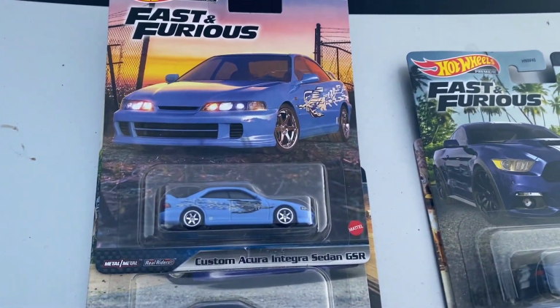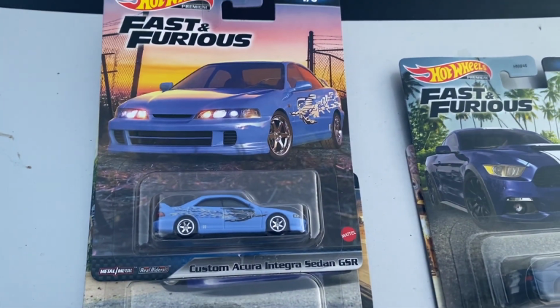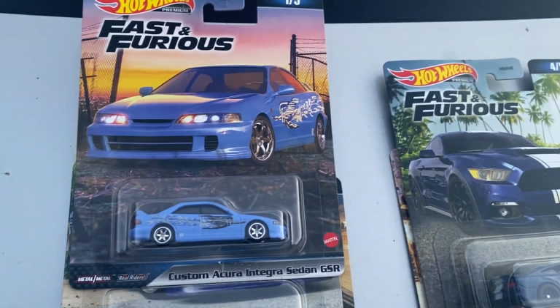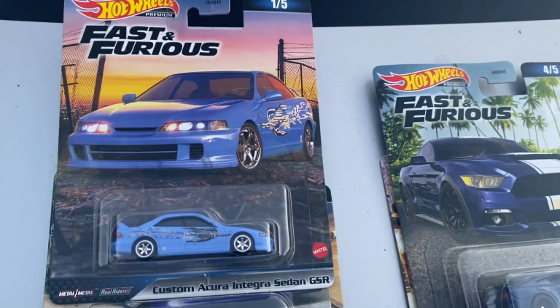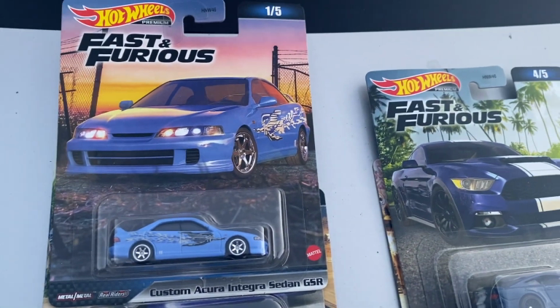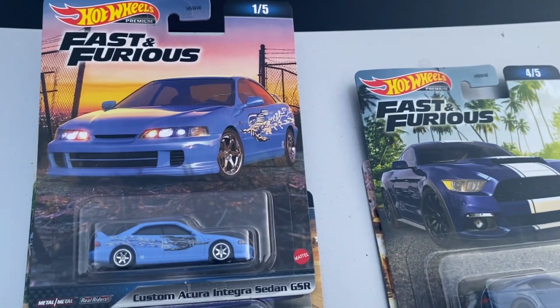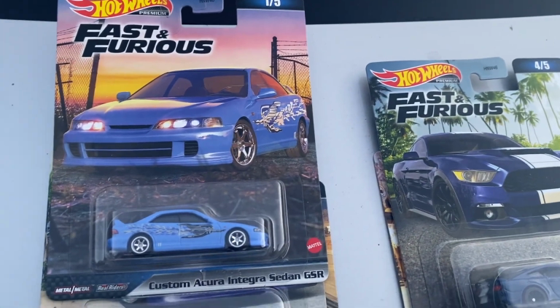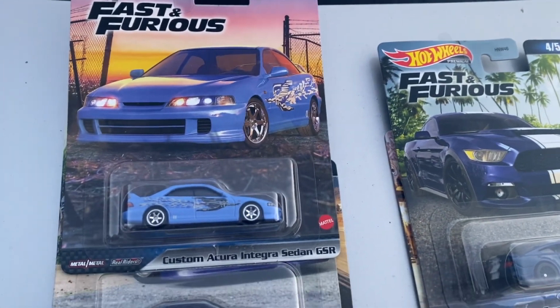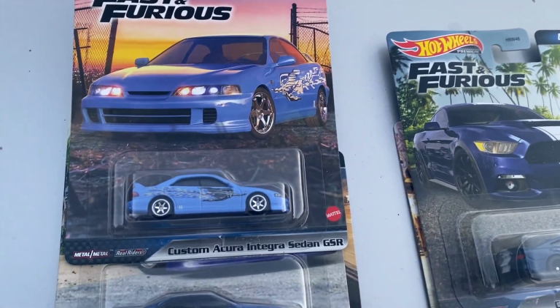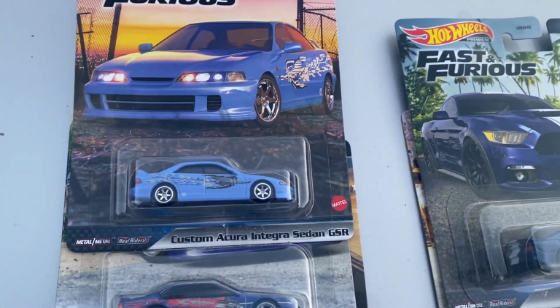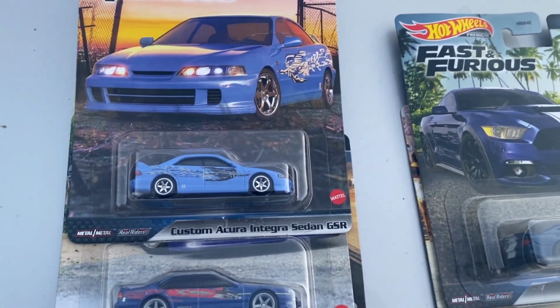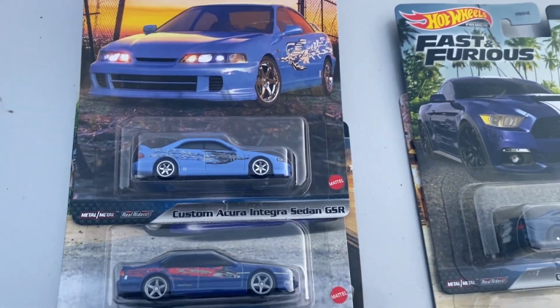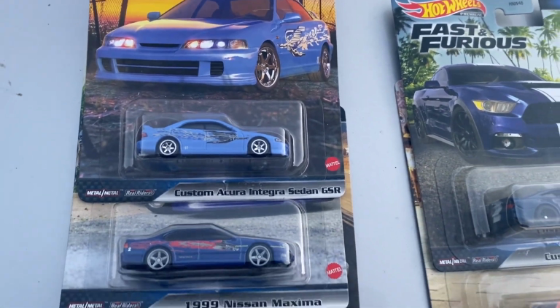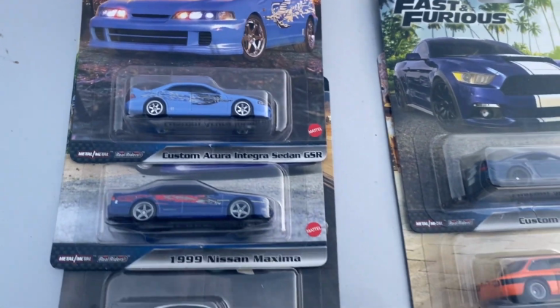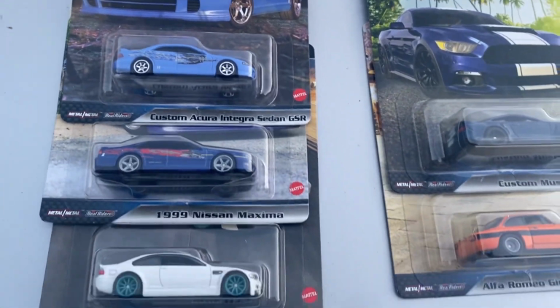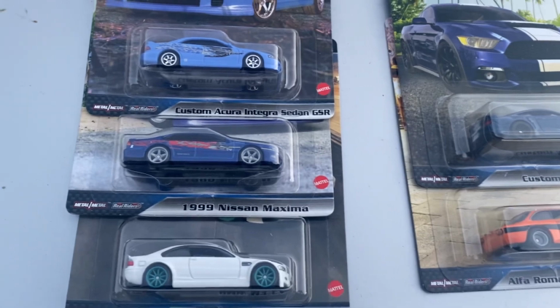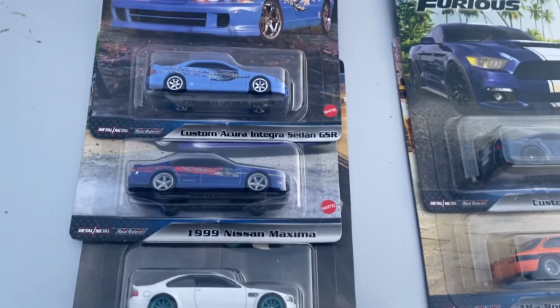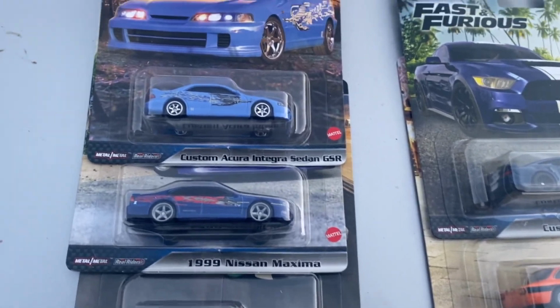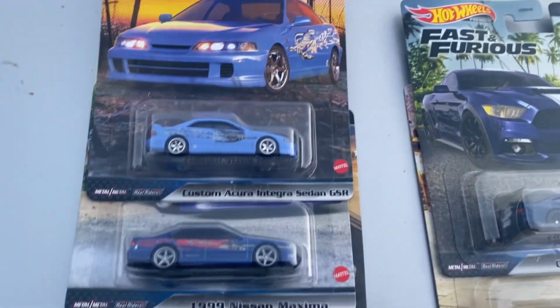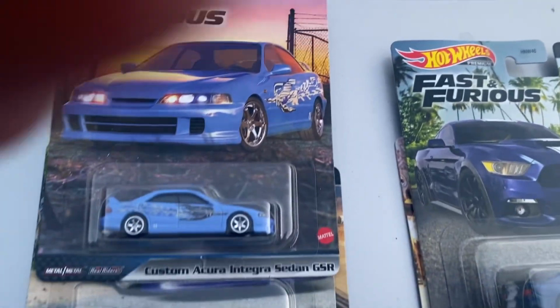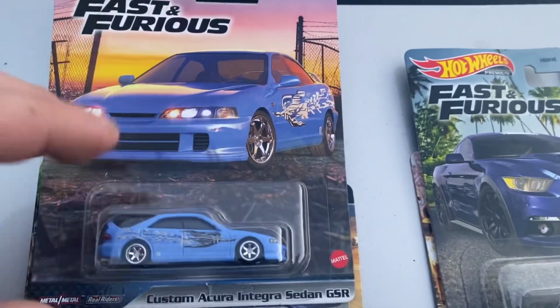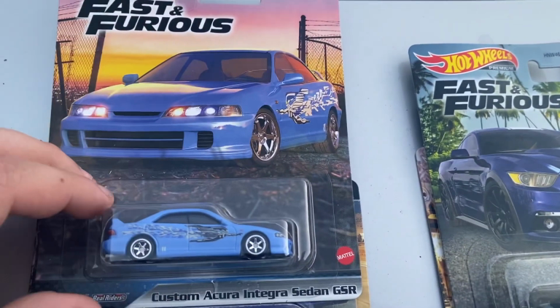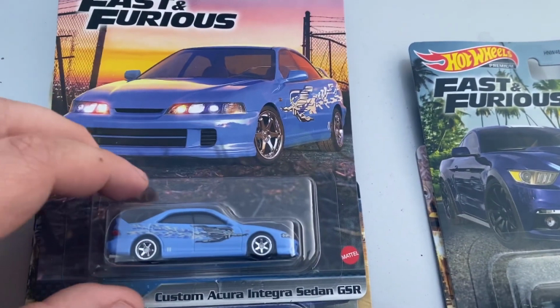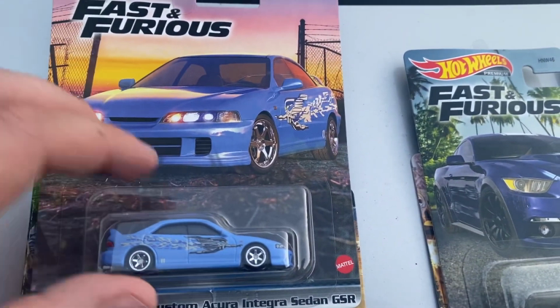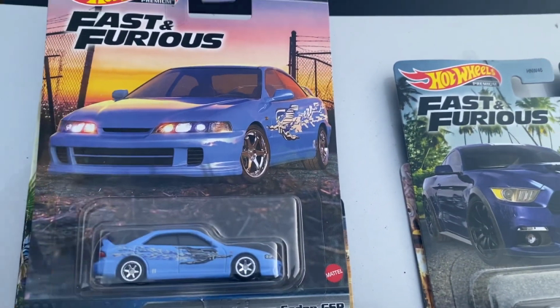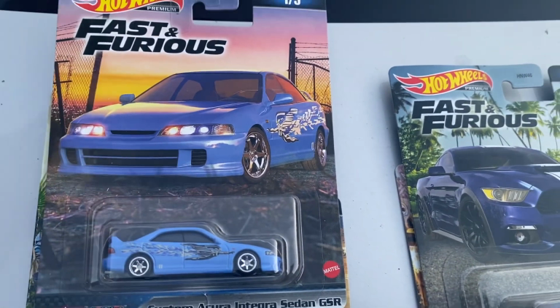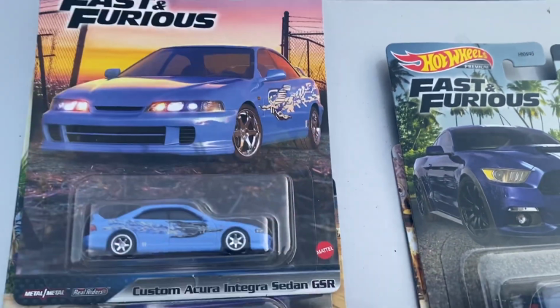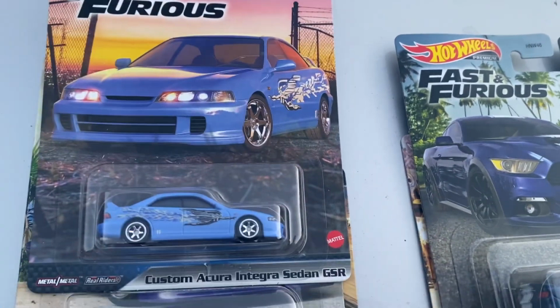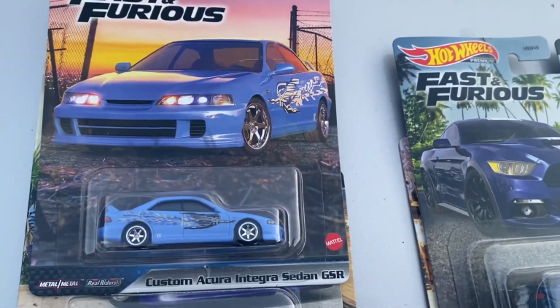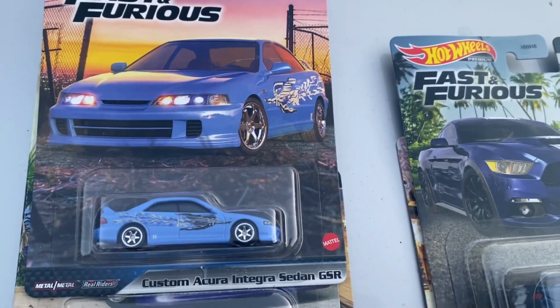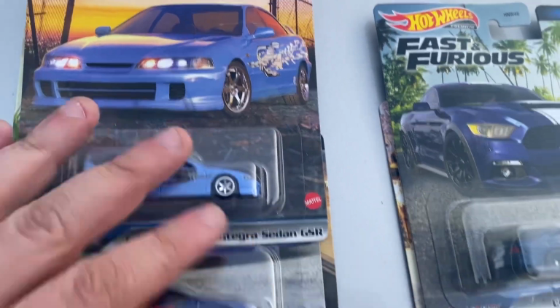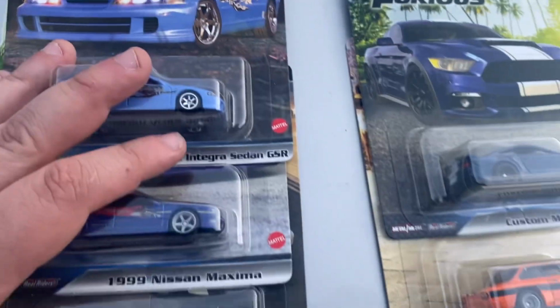What up everybody, it's Collector's Dream. Hope you guys are enjoying your day, your night, or your morning. As you guys can see, I'm literally doing this on top of my bonnet. Thought I'd do a quick video of the last Fast and Furious set that's come out.